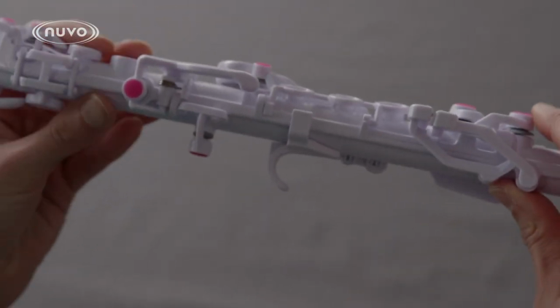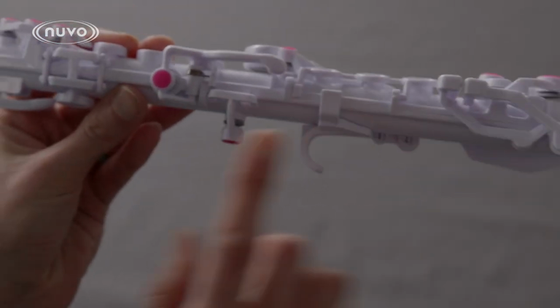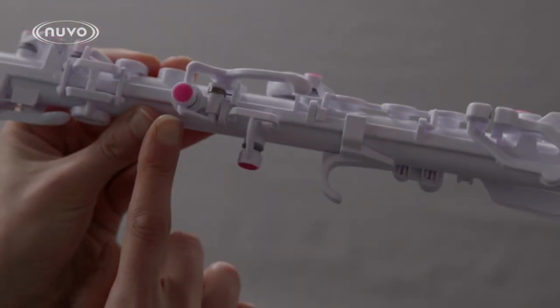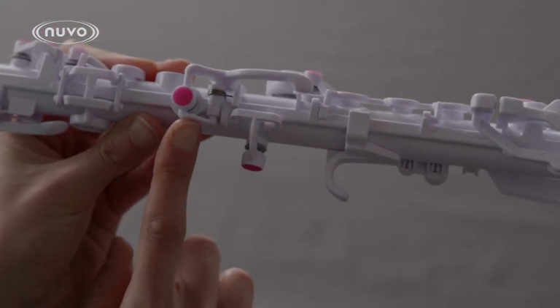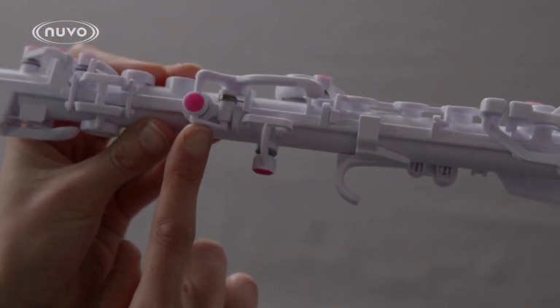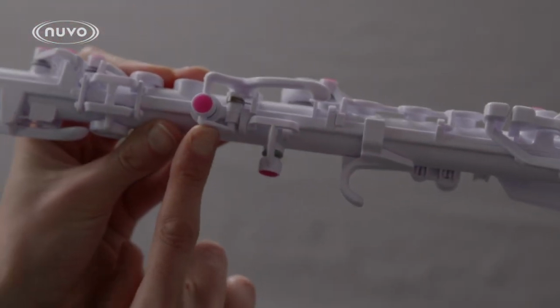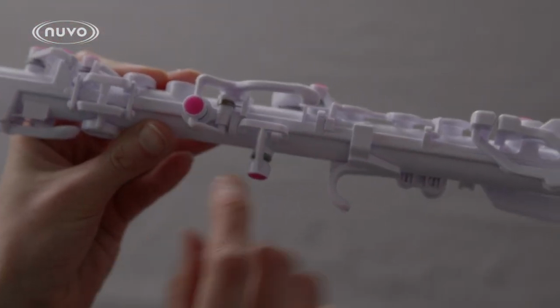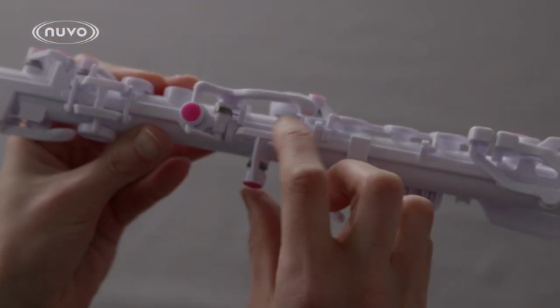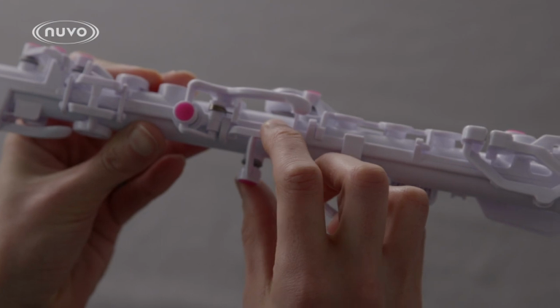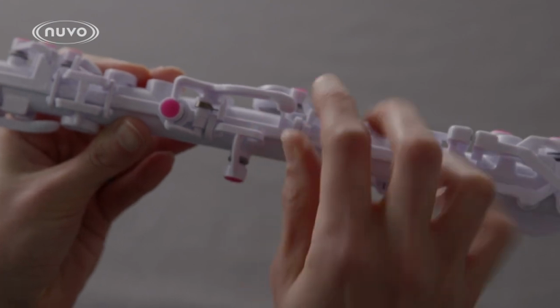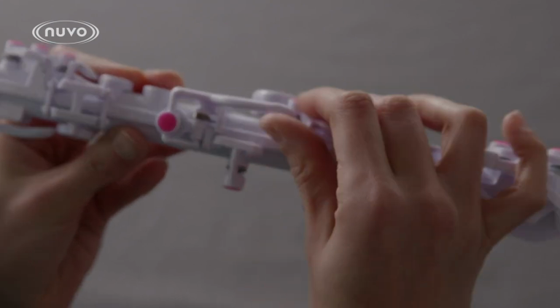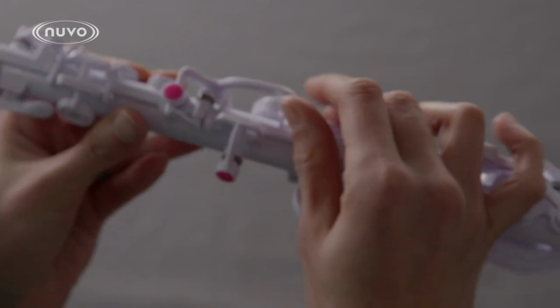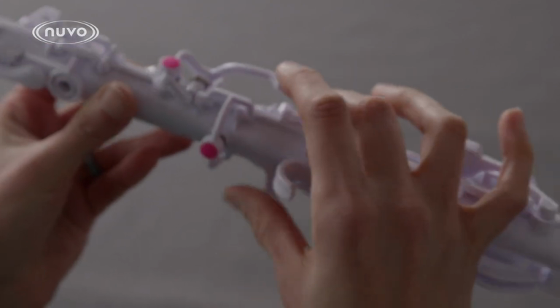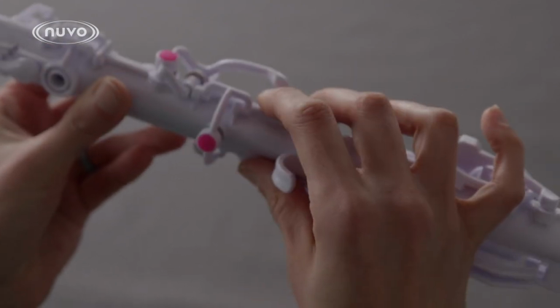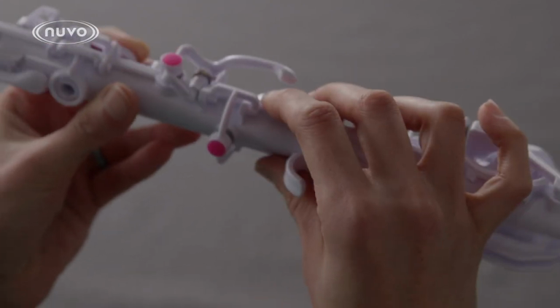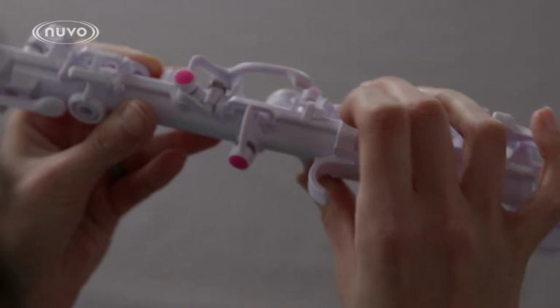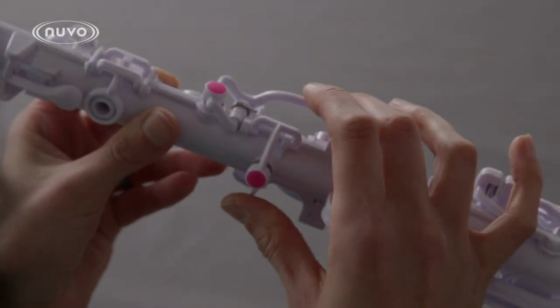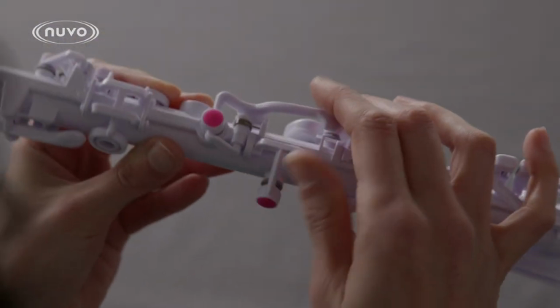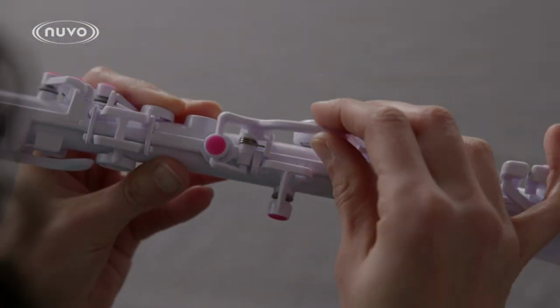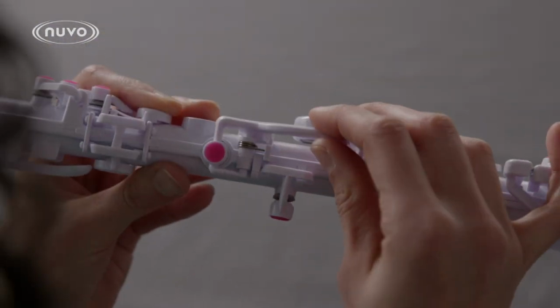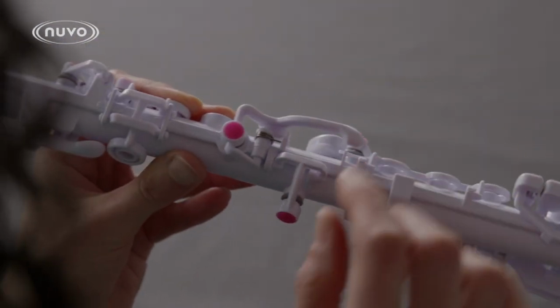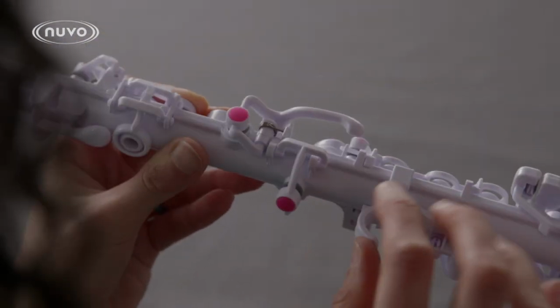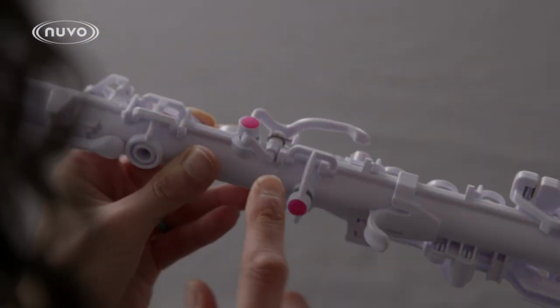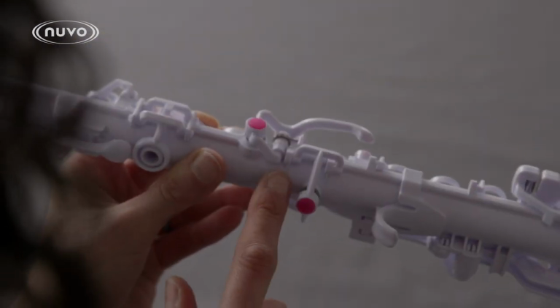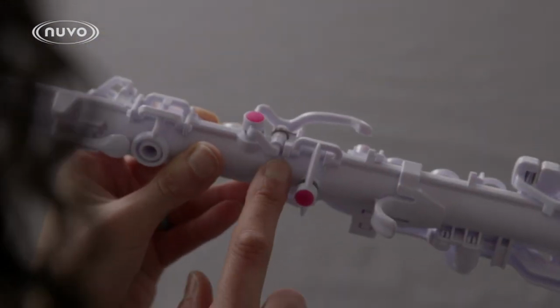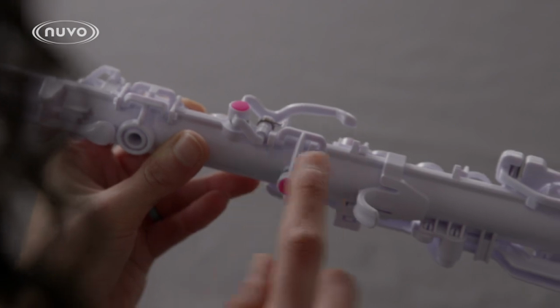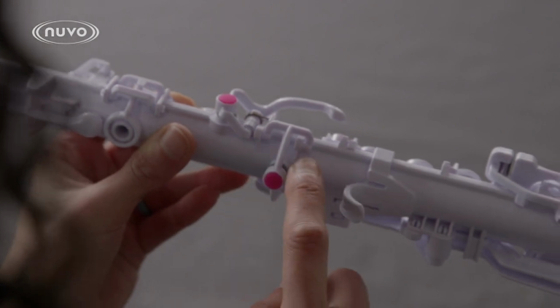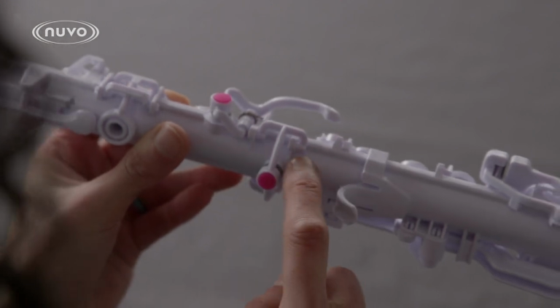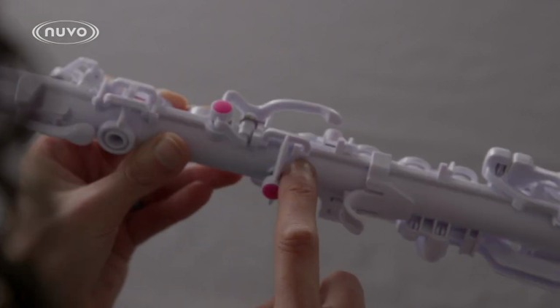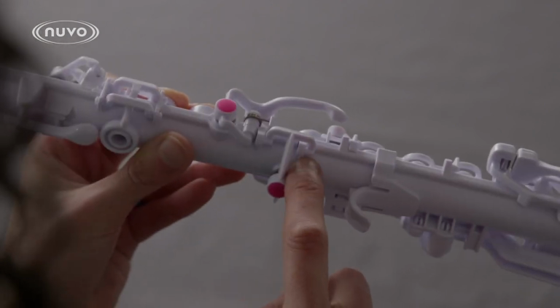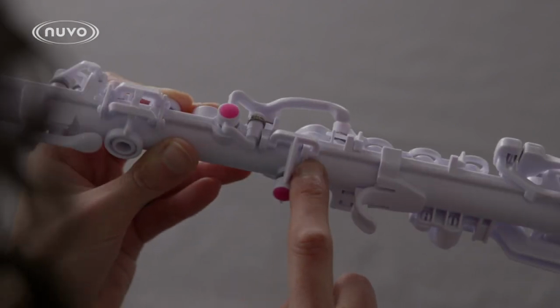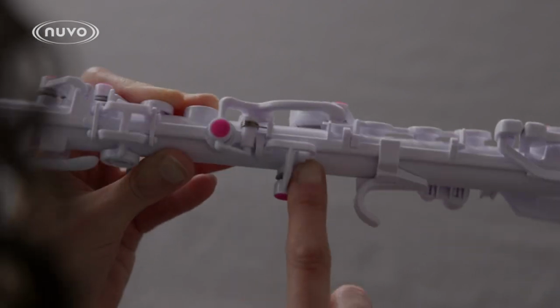If you need to remove a side key, look for where the mushroom joints are. Using the same process as before, use your screwdriver to loosen the part from the joint.